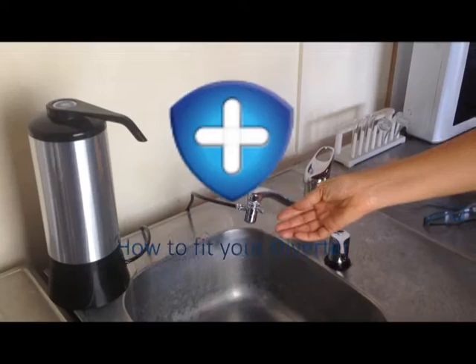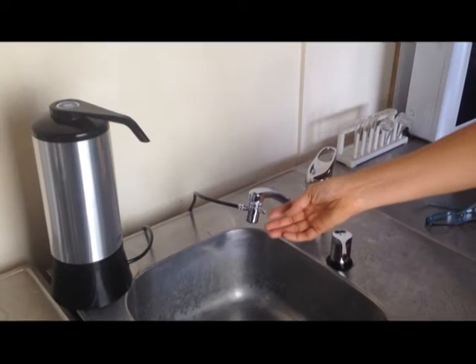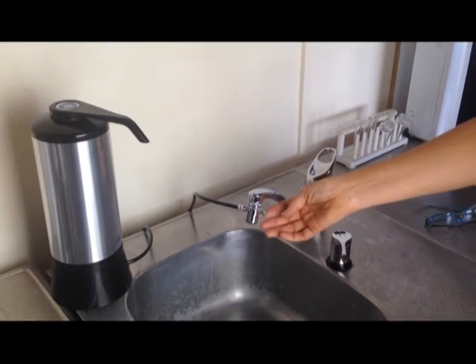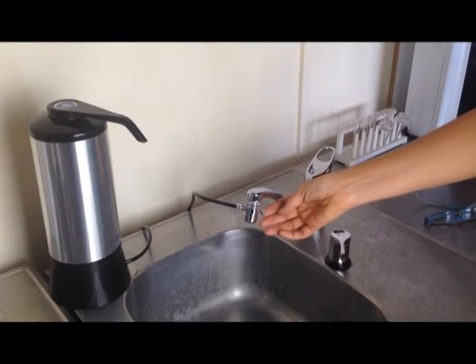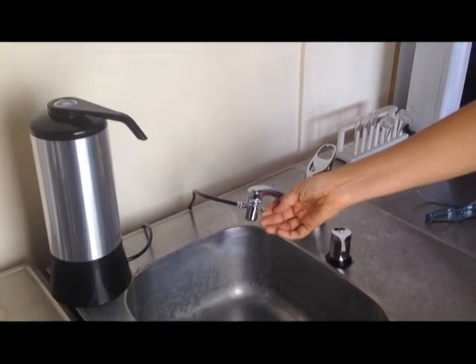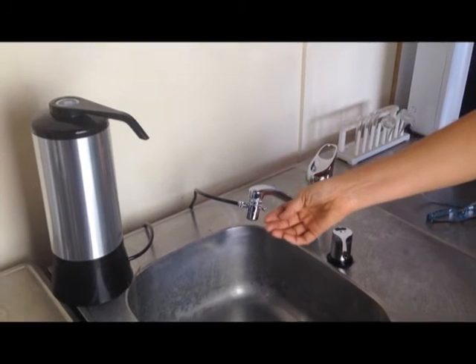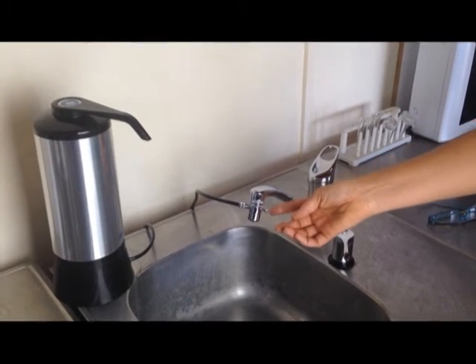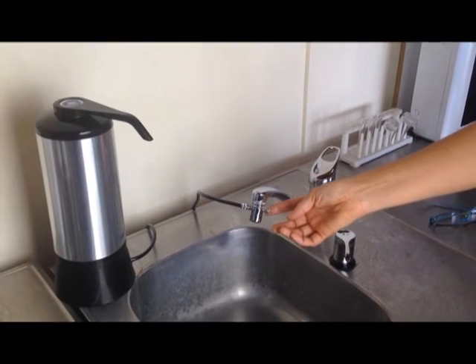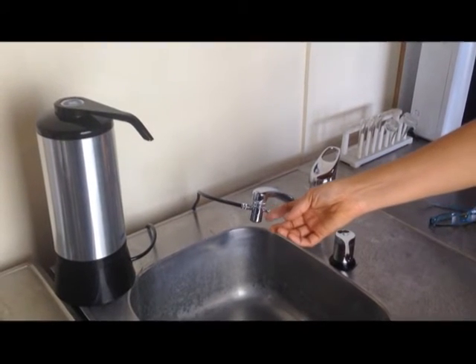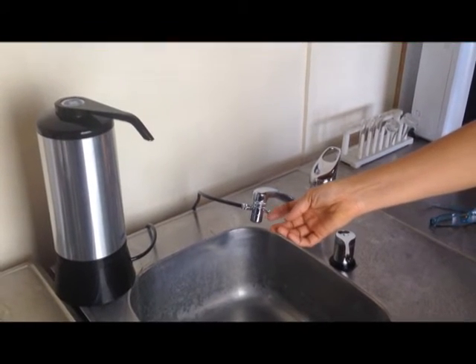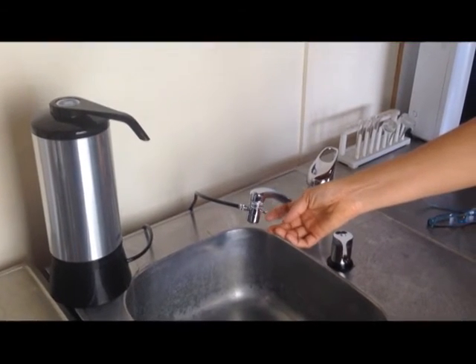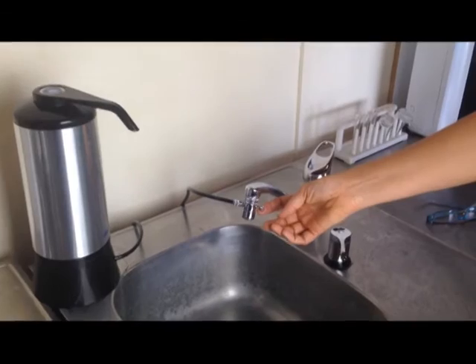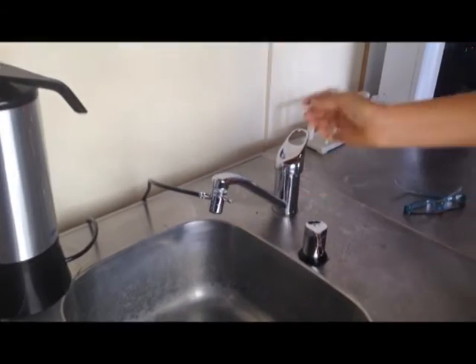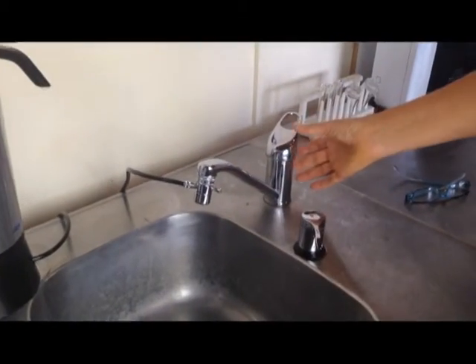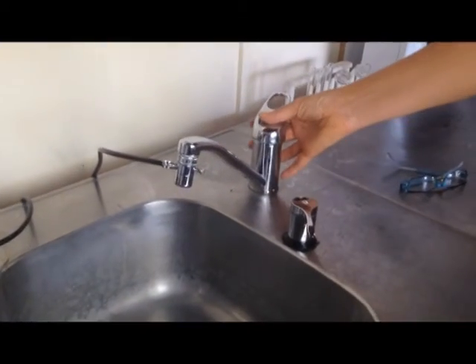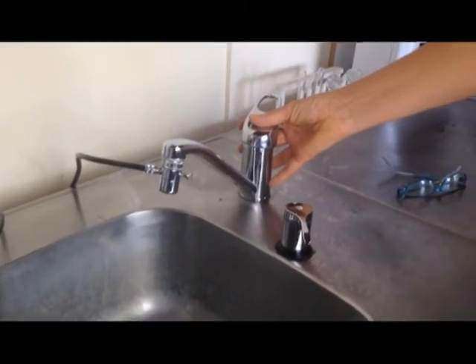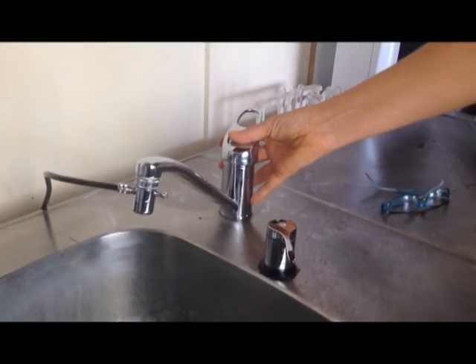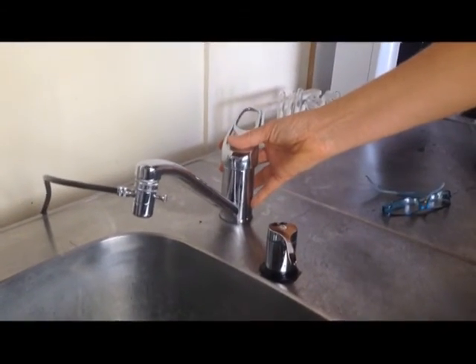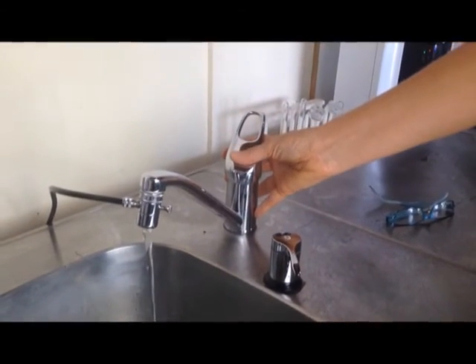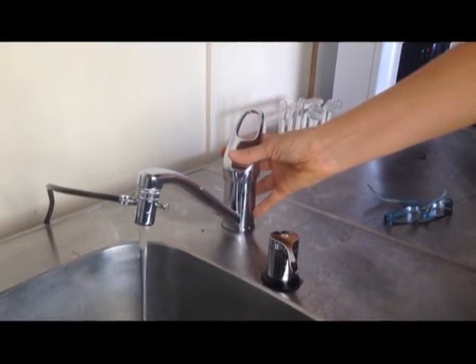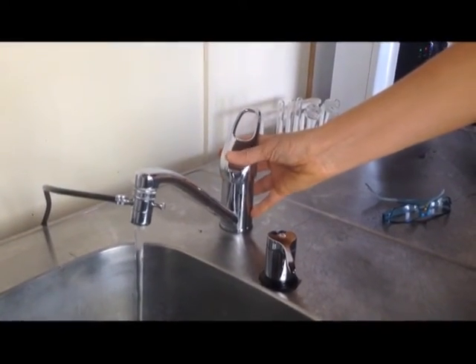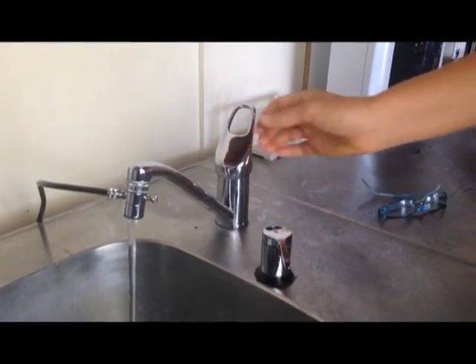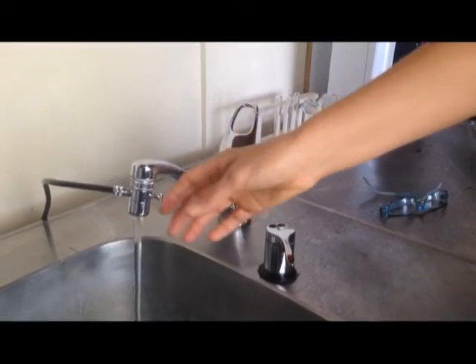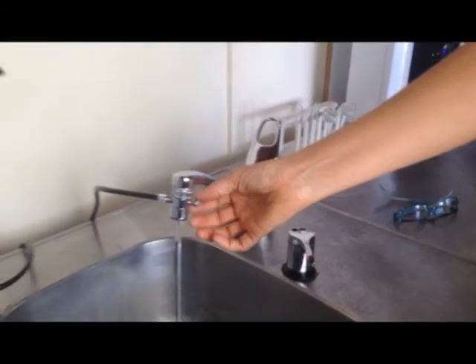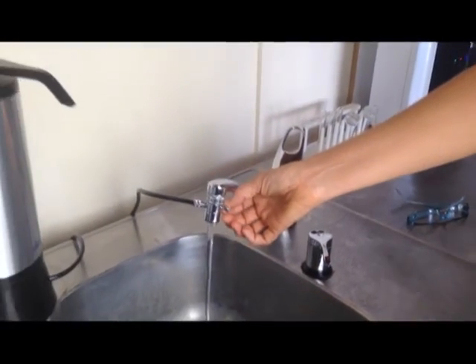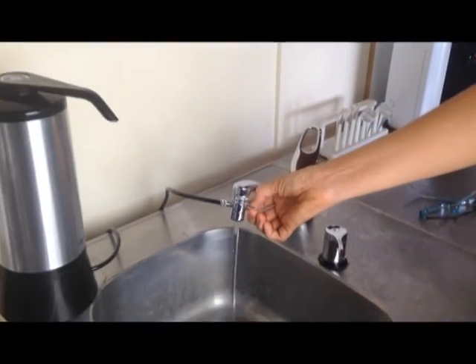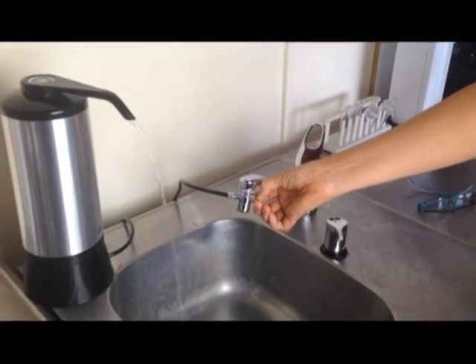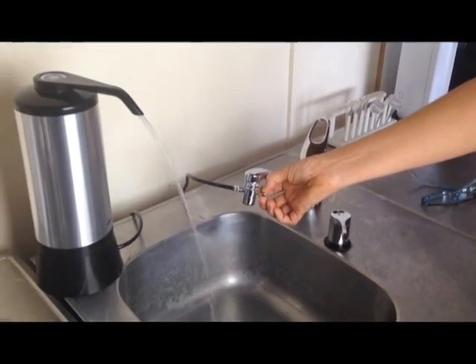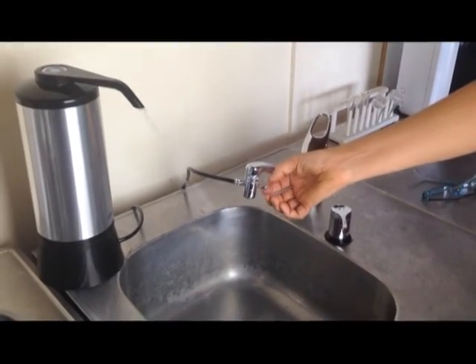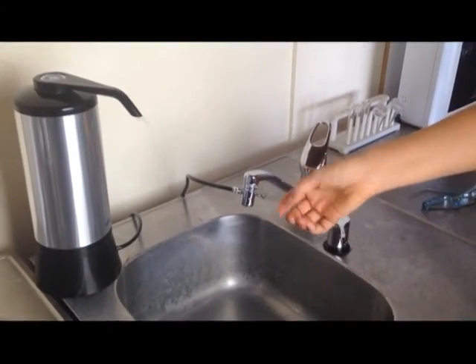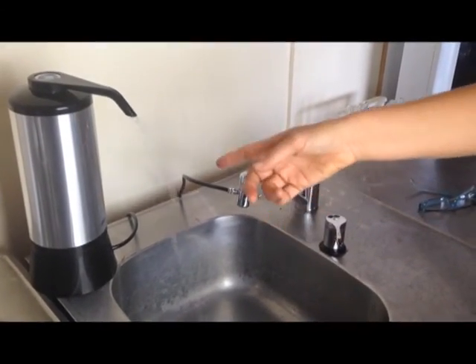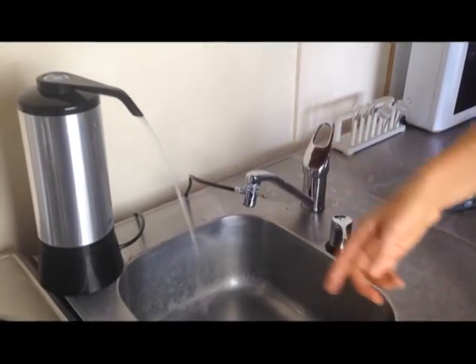I'm going to show you how to use this particular diverter — it's a push button diverter, the one that's coming with all the units now. So when you turn on the water to your tap and it goes into the sink, you pull out the button, and that means it'll start going into the filter room.